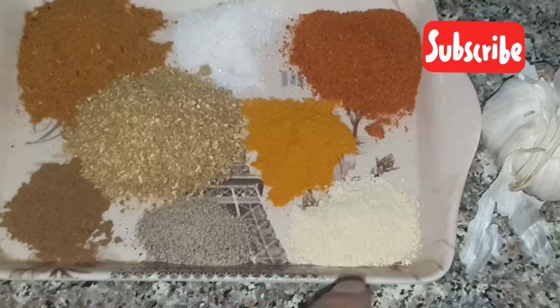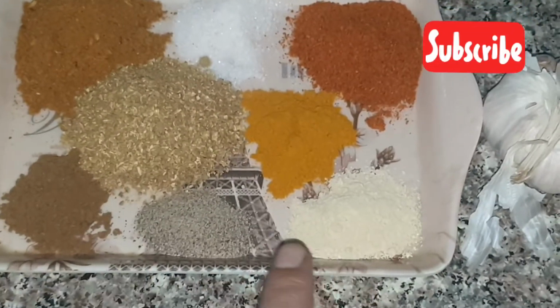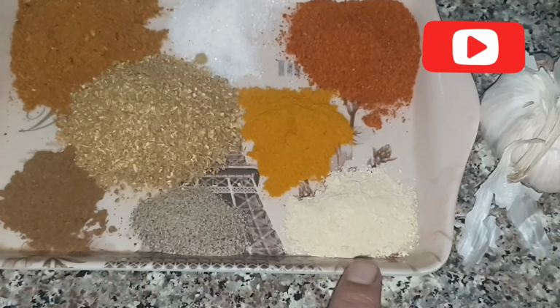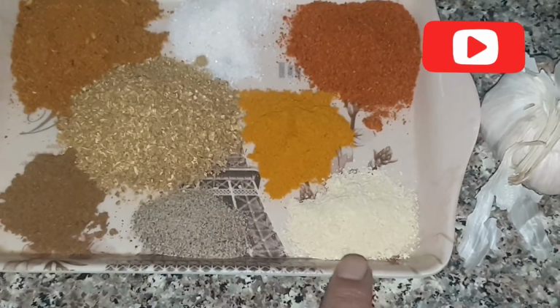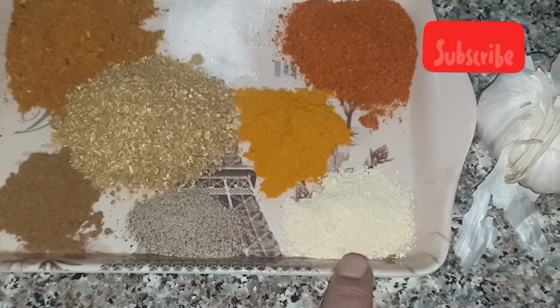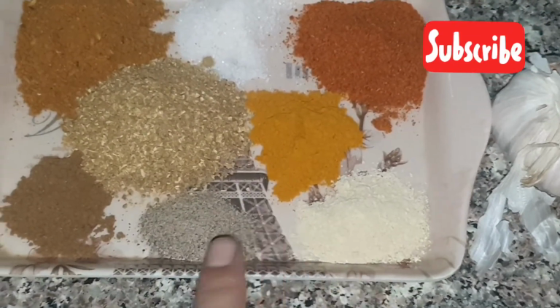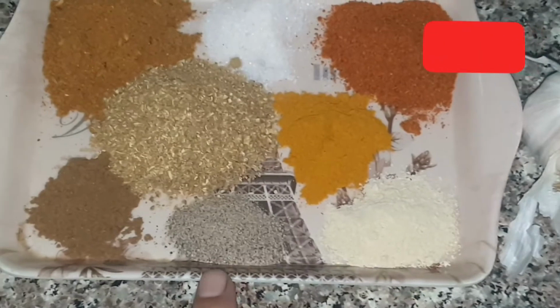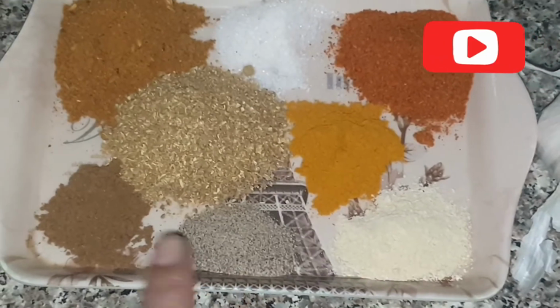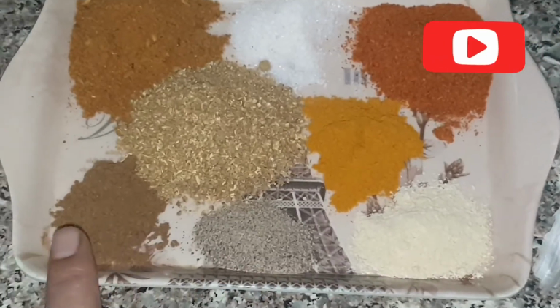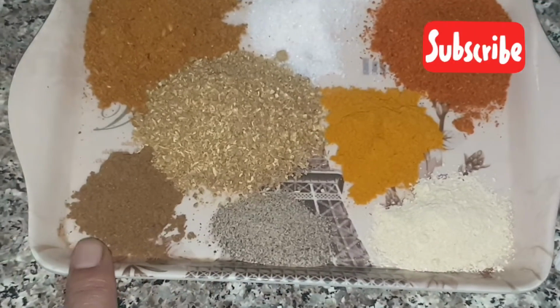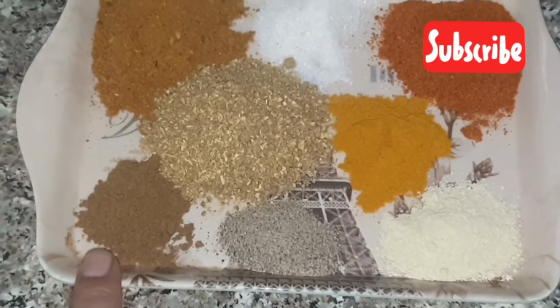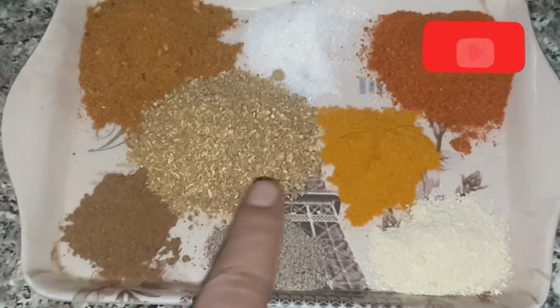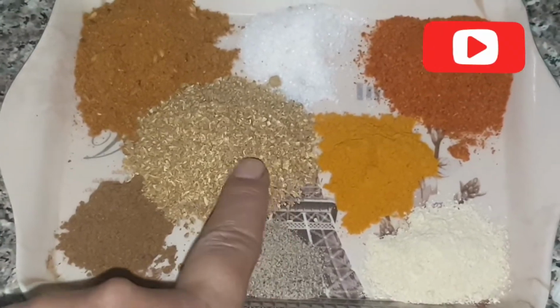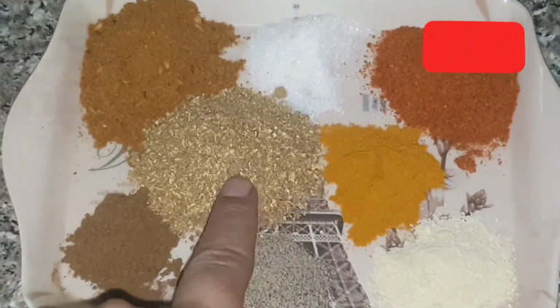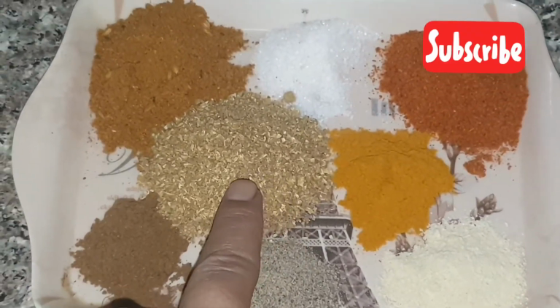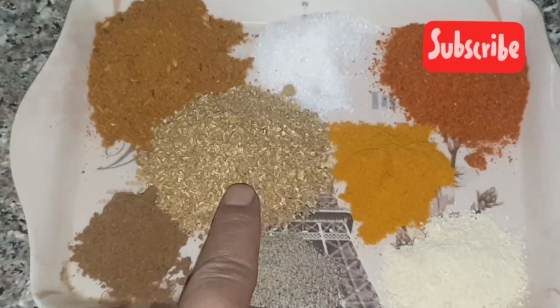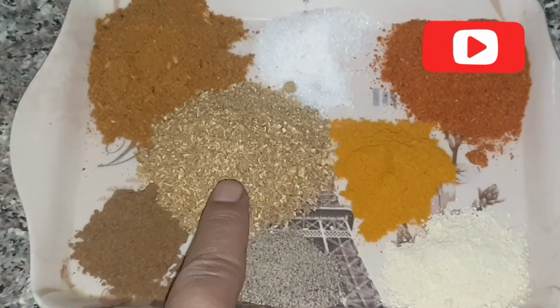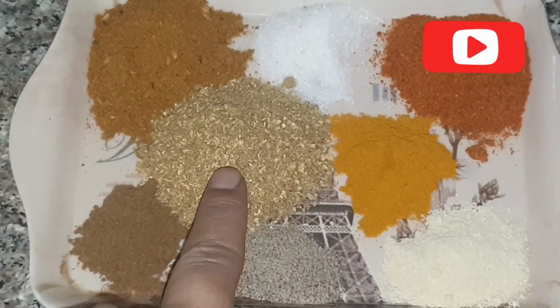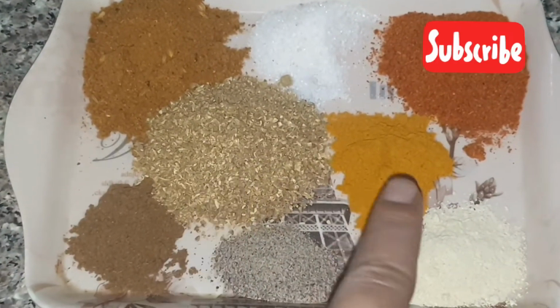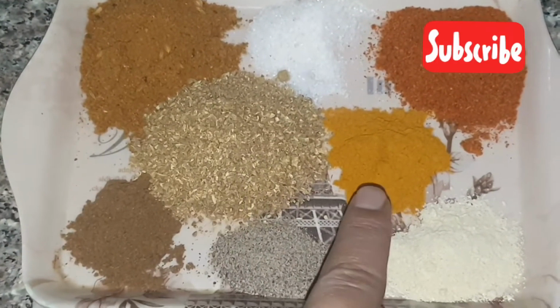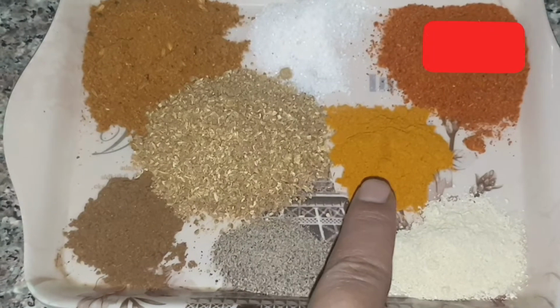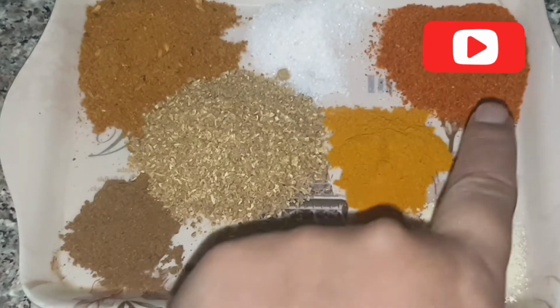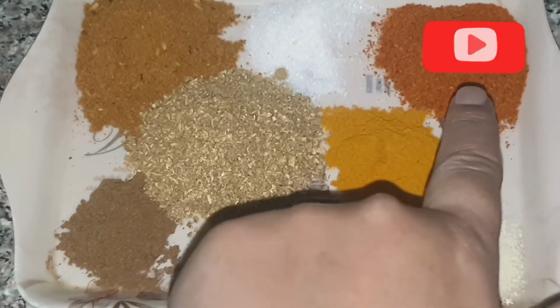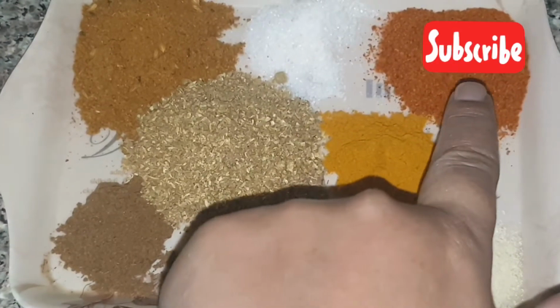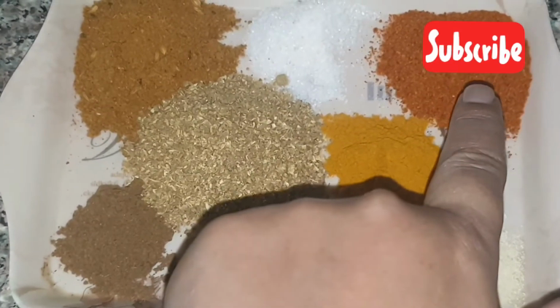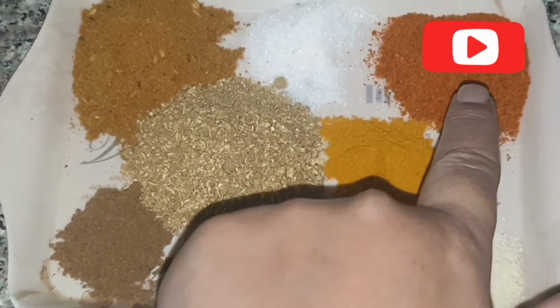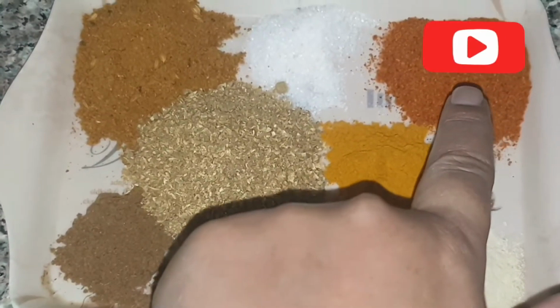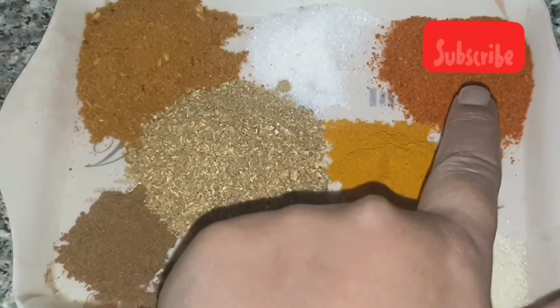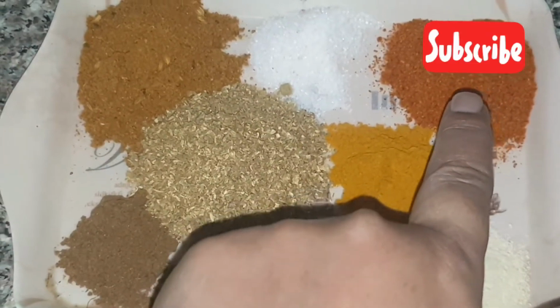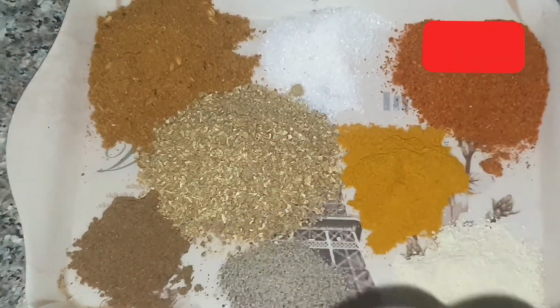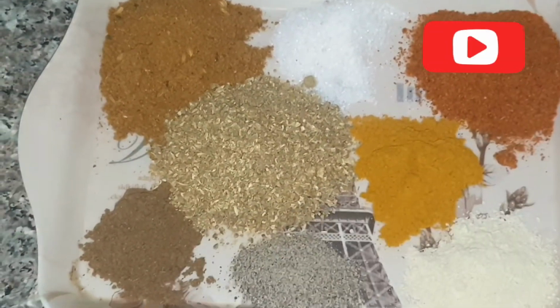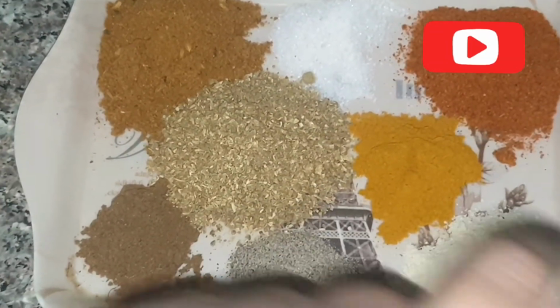Chicken powder, garlic powder, garlic powder, red chili powder.